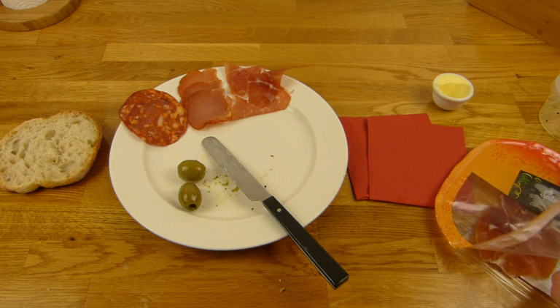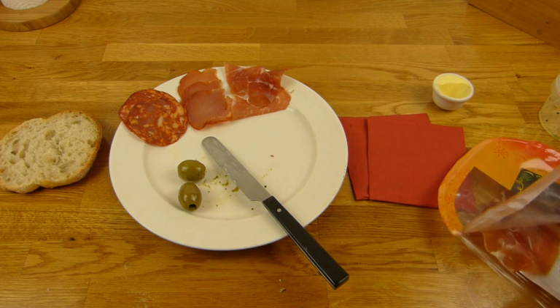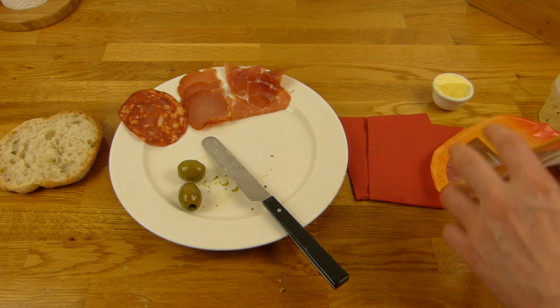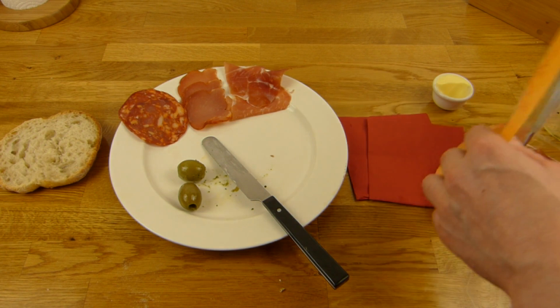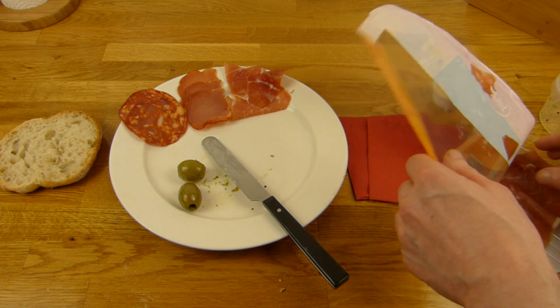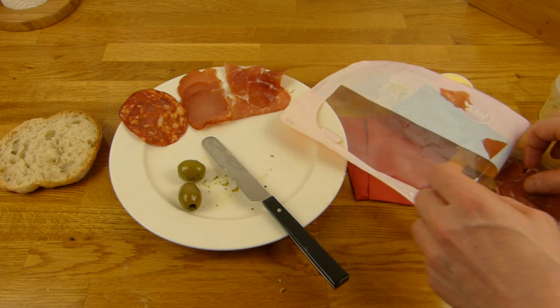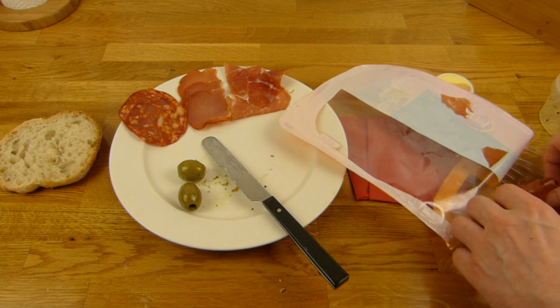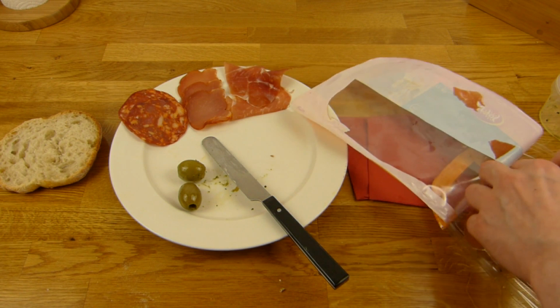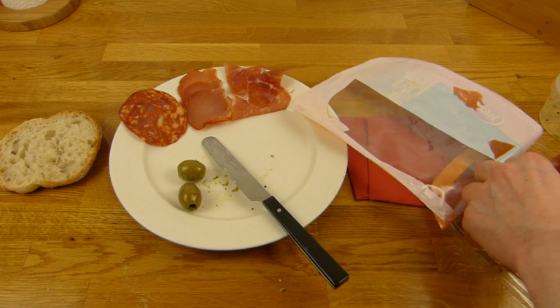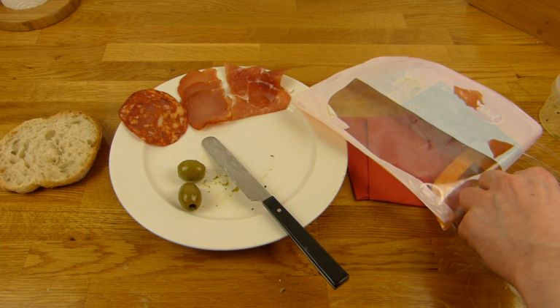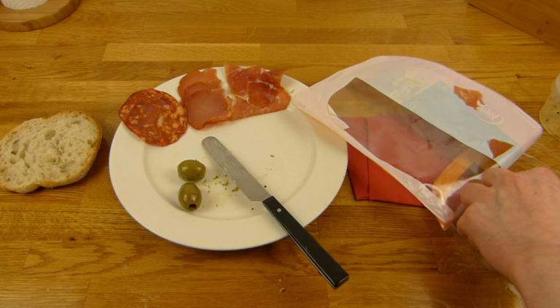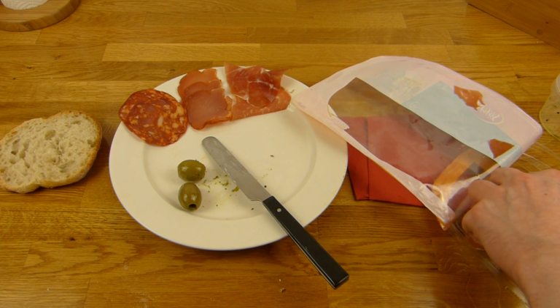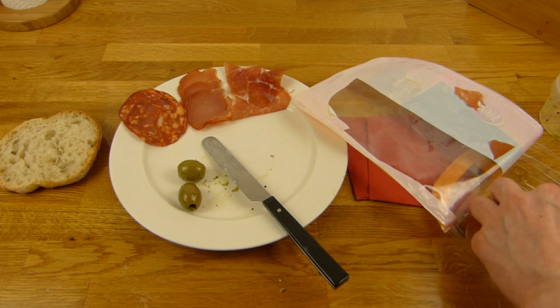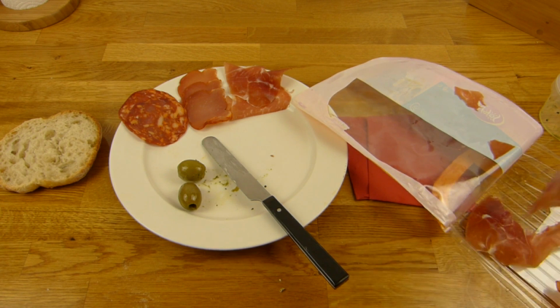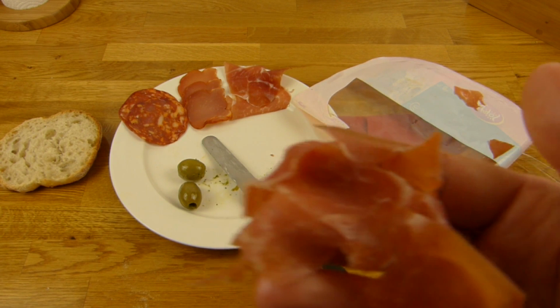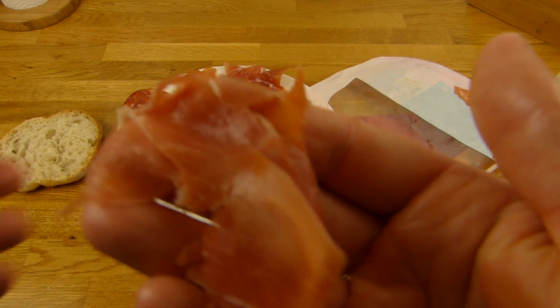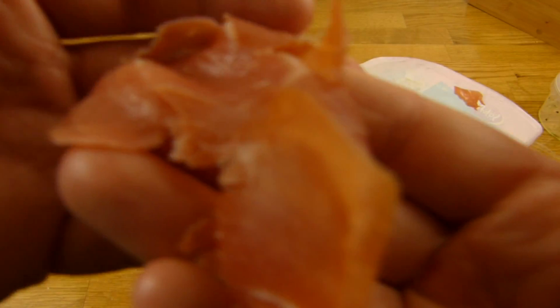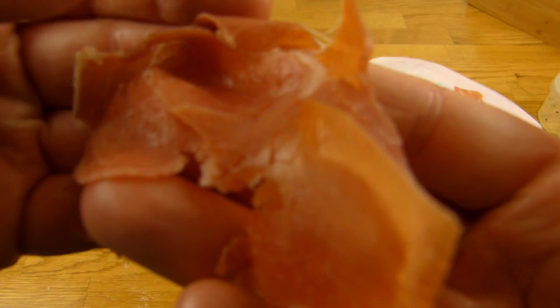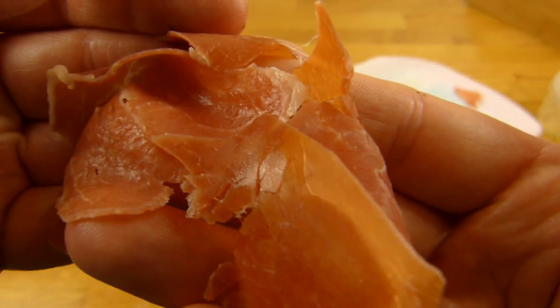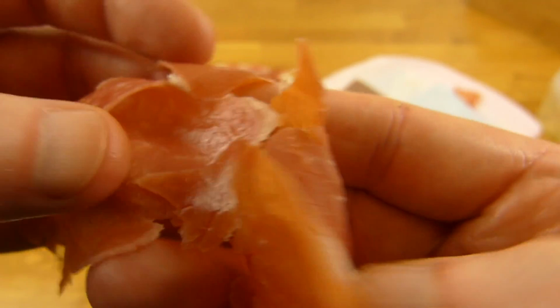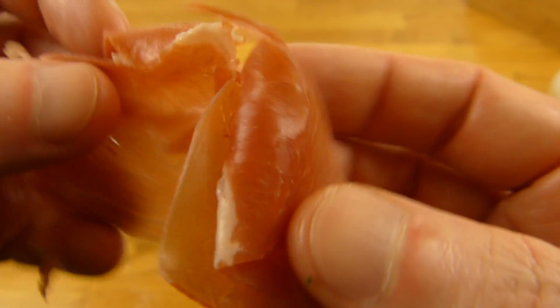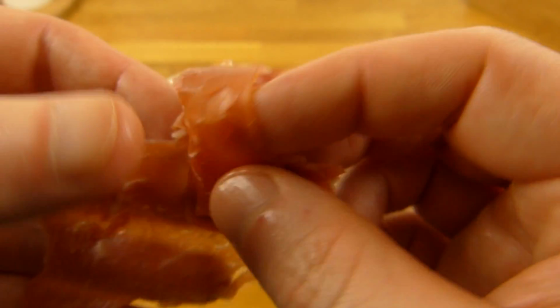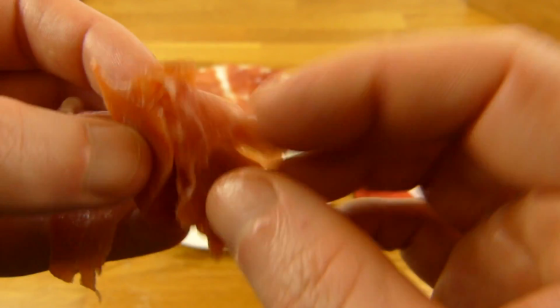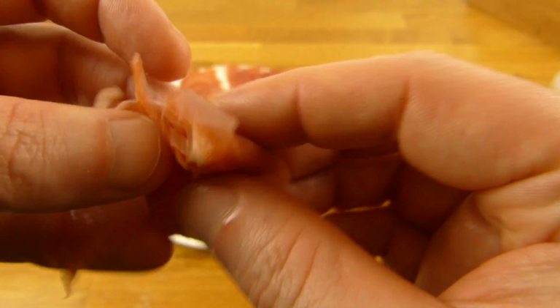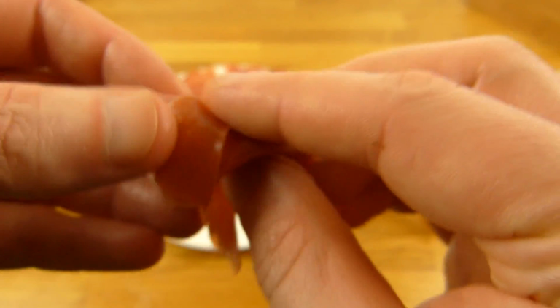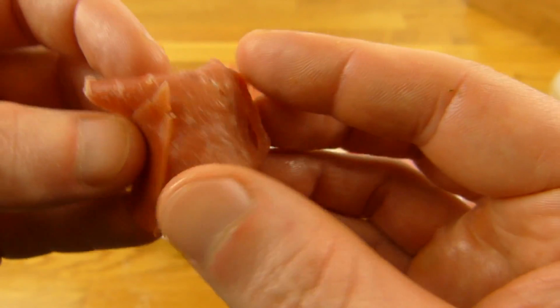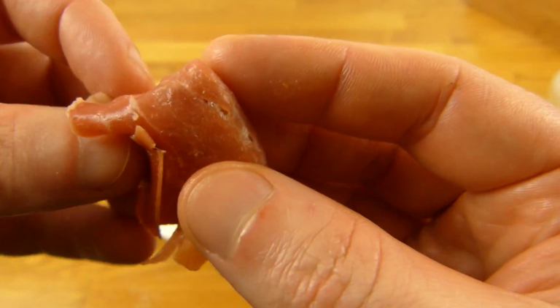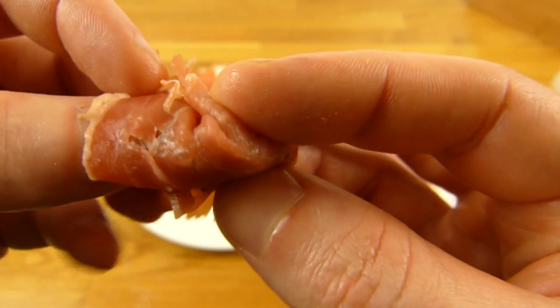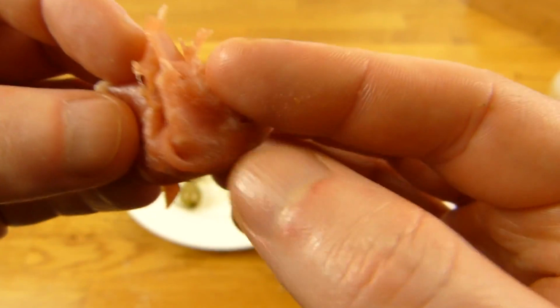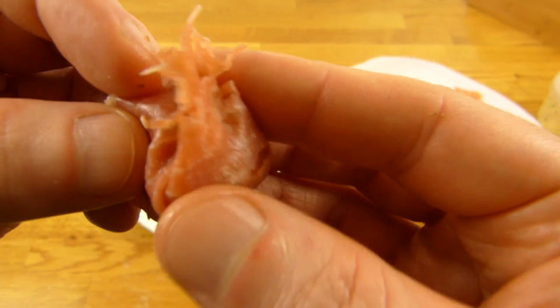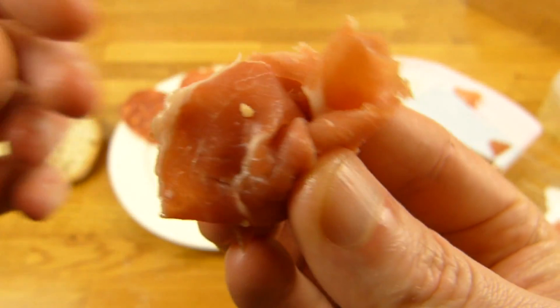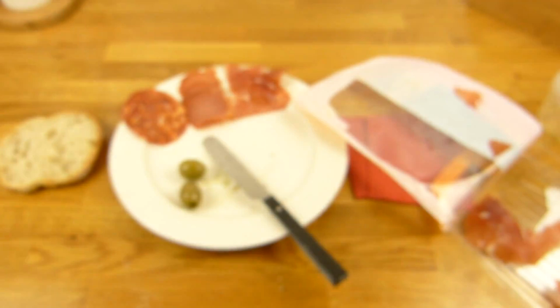Everything for the Germans except — no, we can eat a little bit of this ham here. Let's try a whole package of ham.